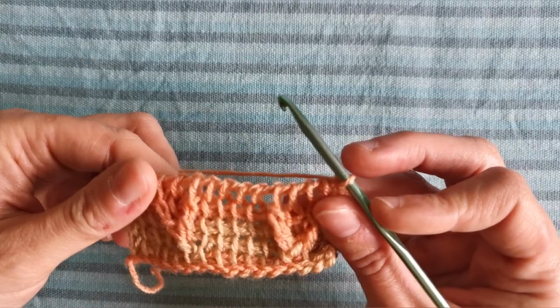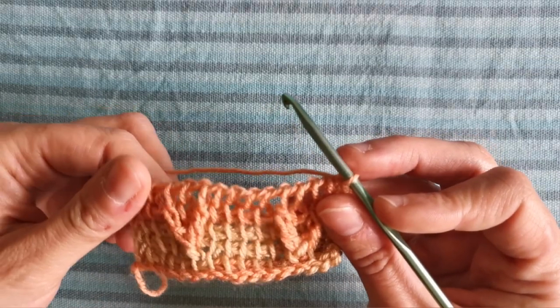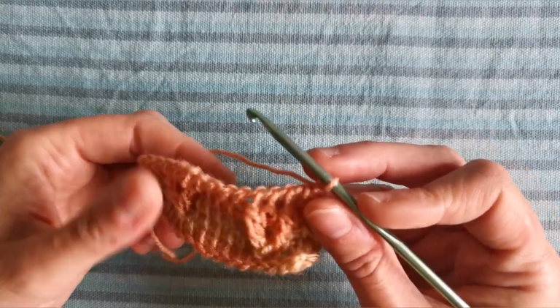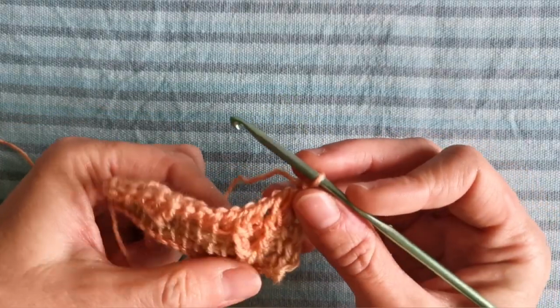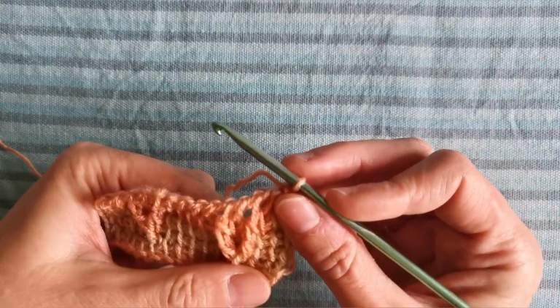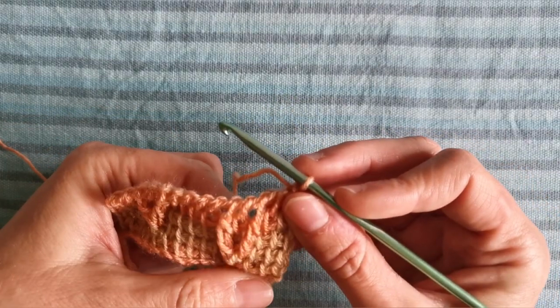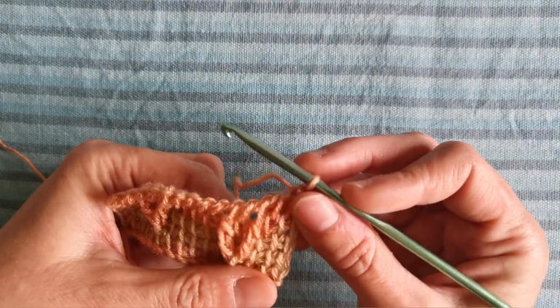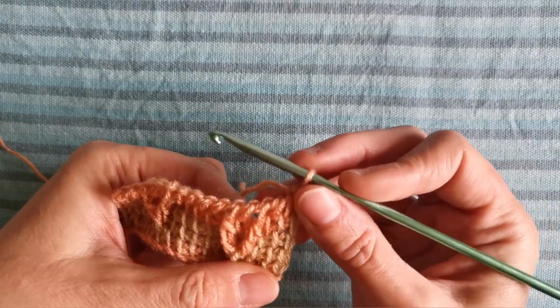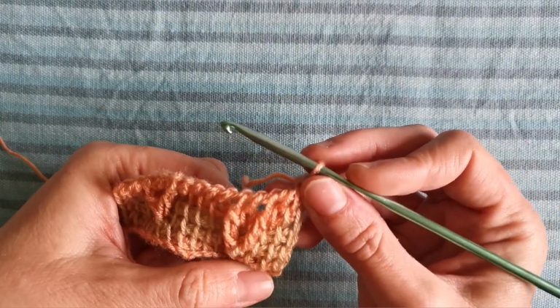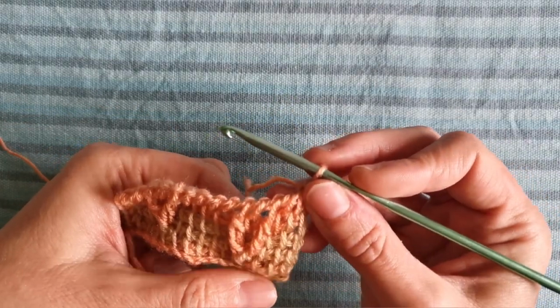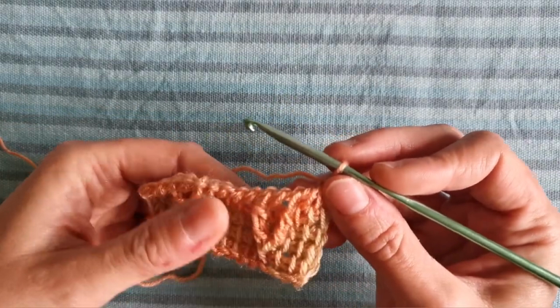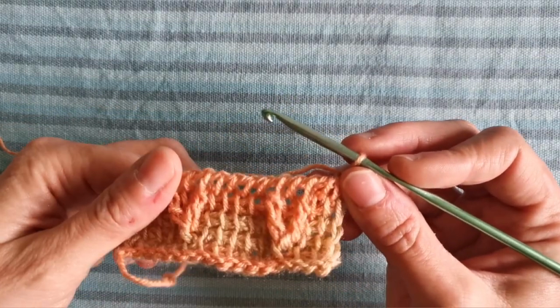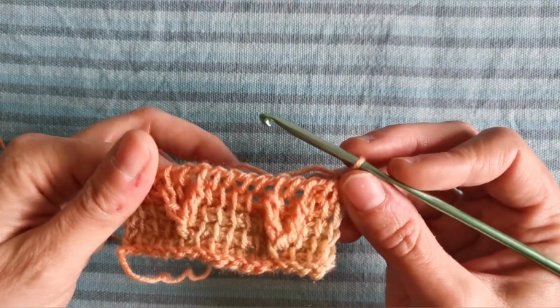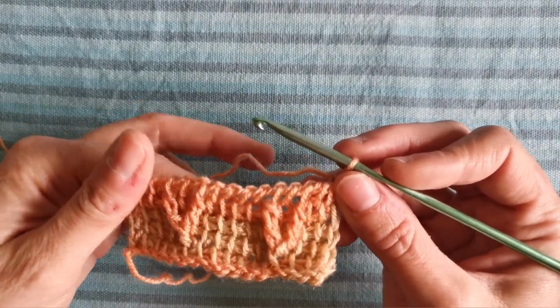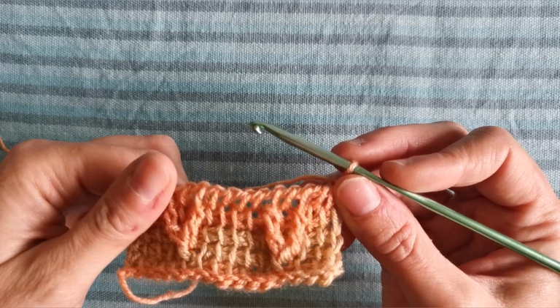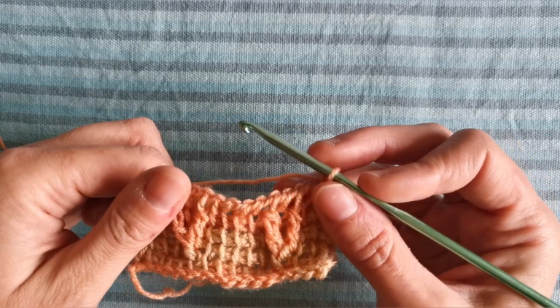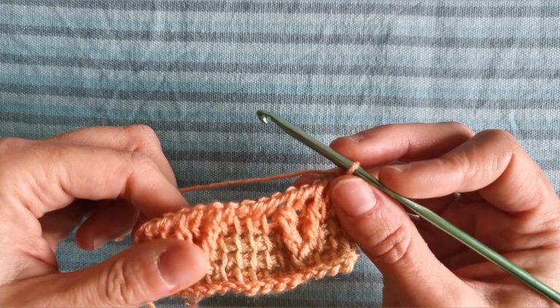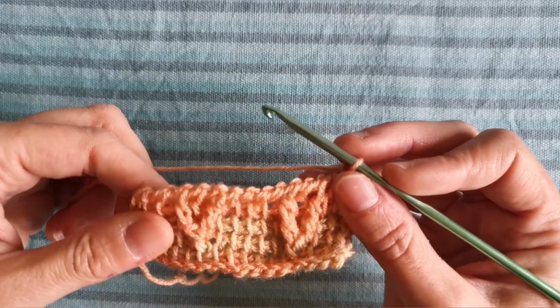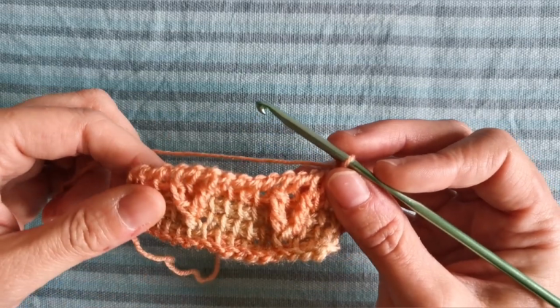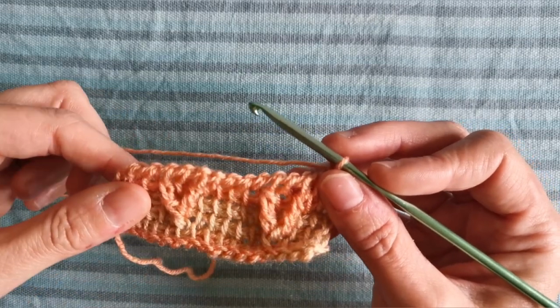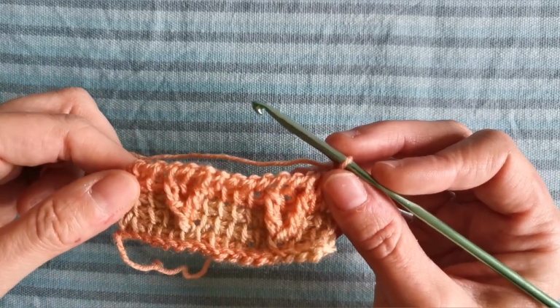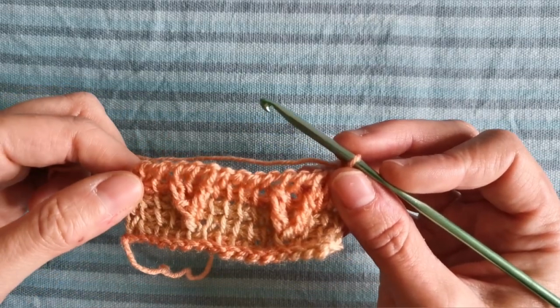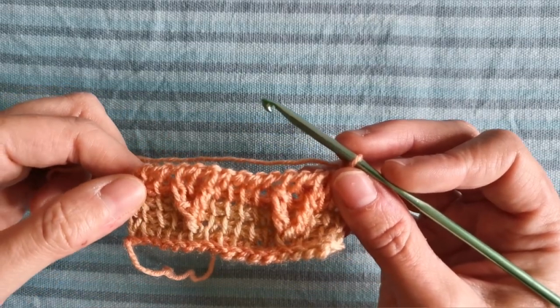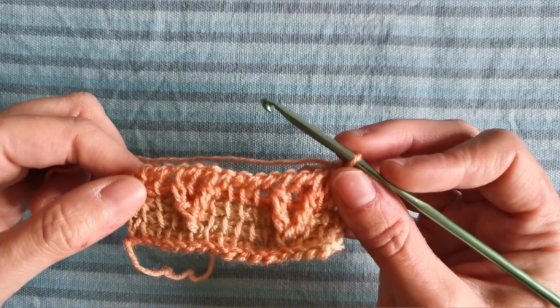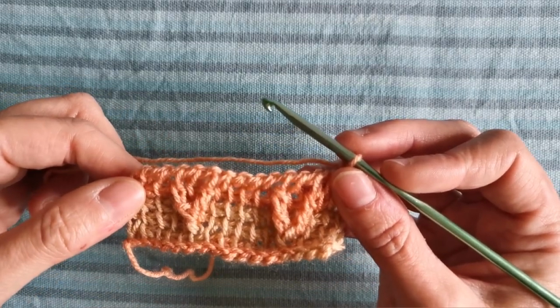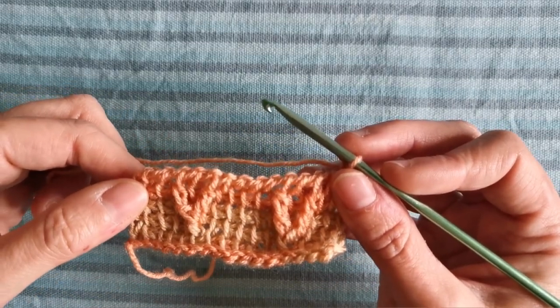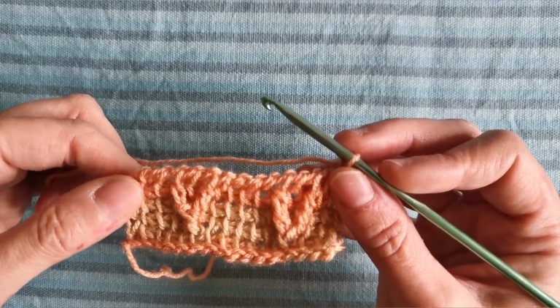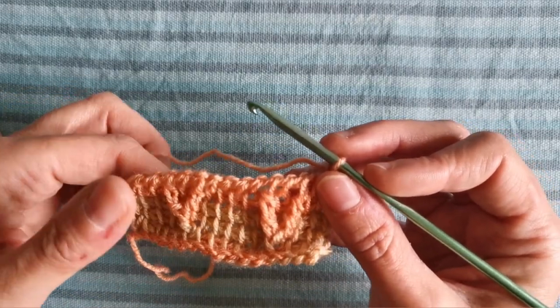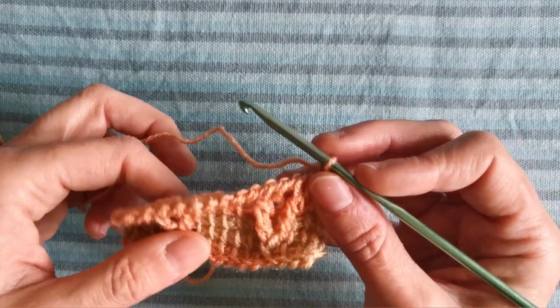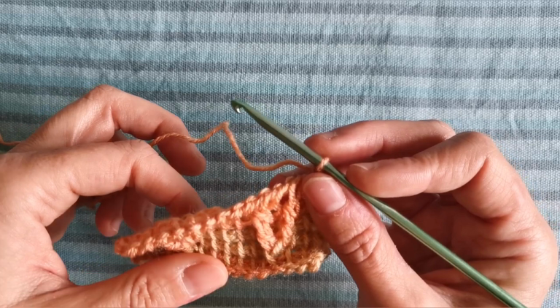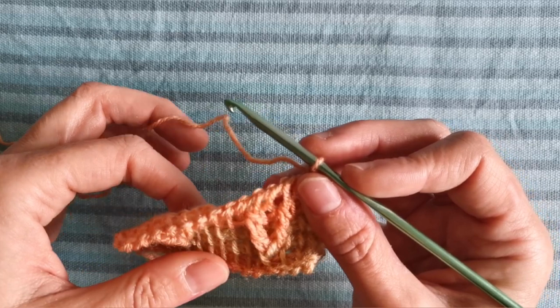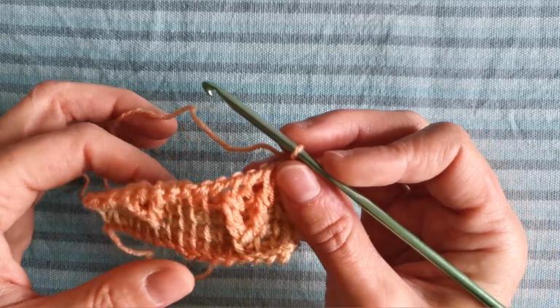Okay, that was row number five. In row number six we are going to work in Tunisian simple stitch across and return, so I'll see you at the end of that row.